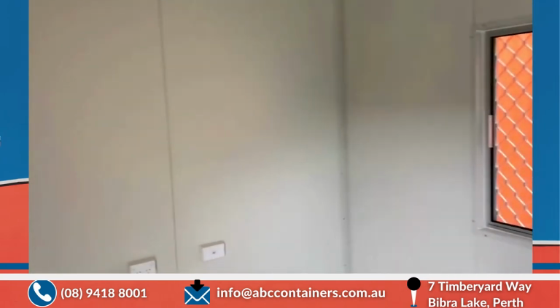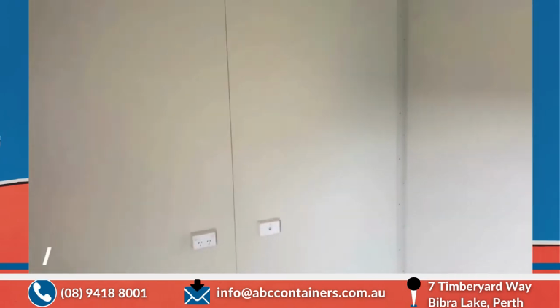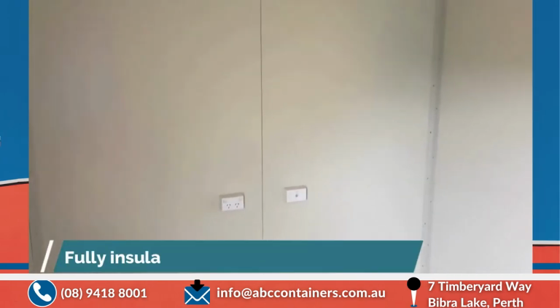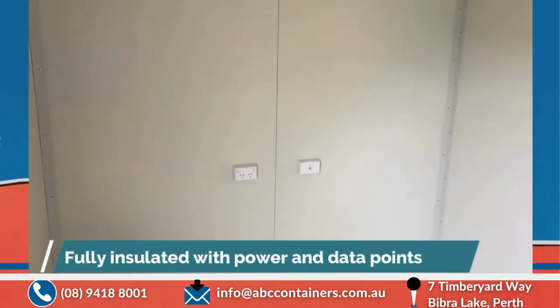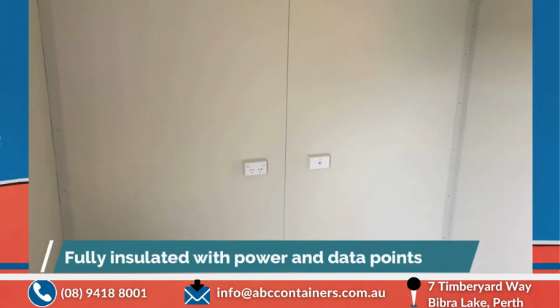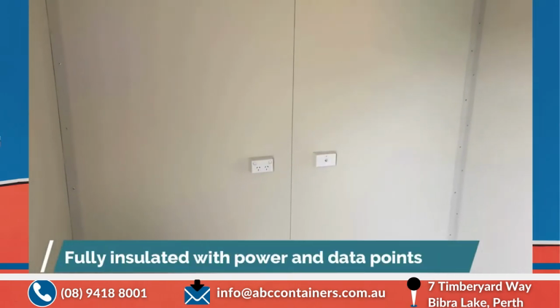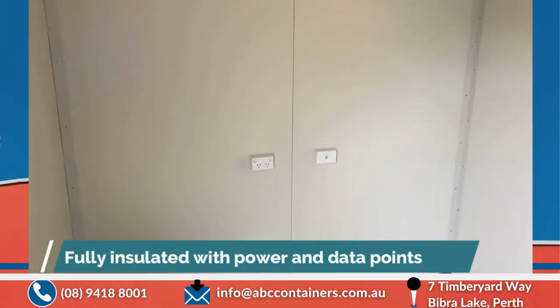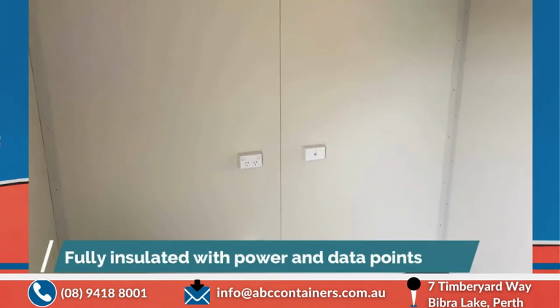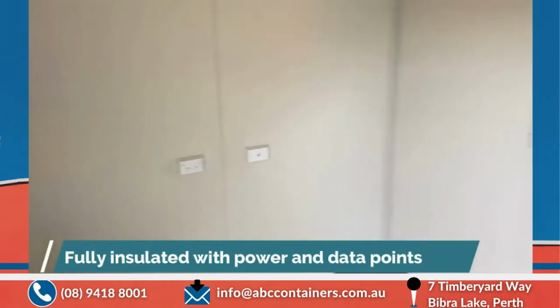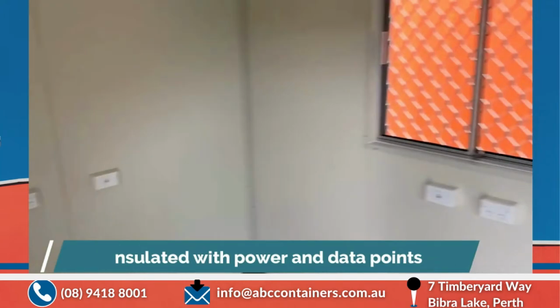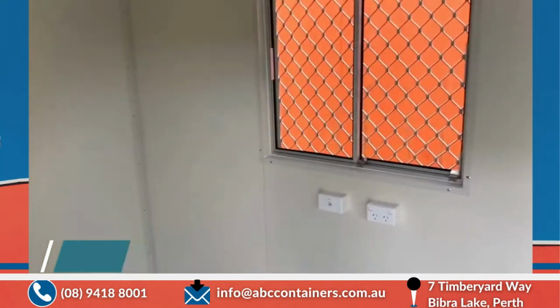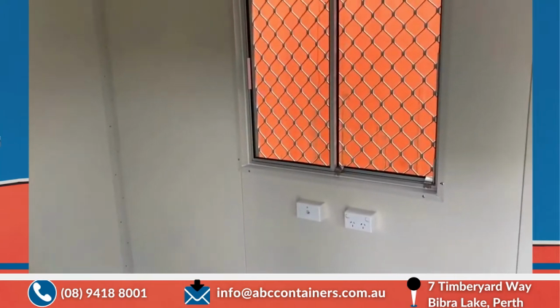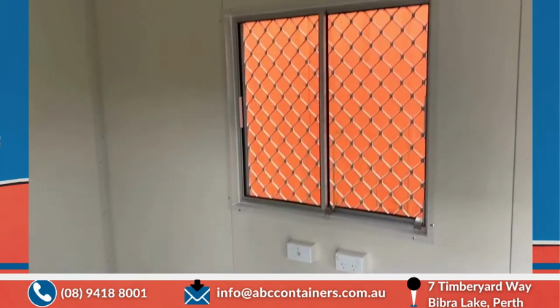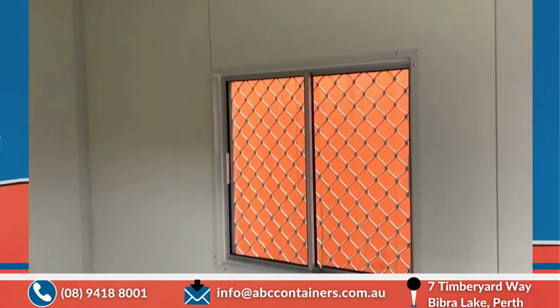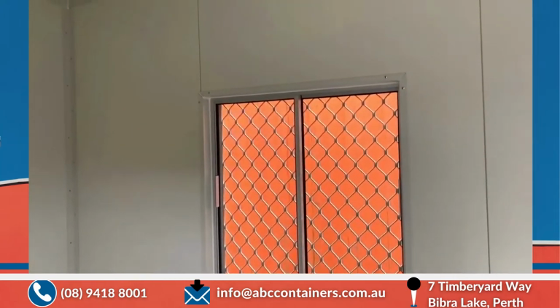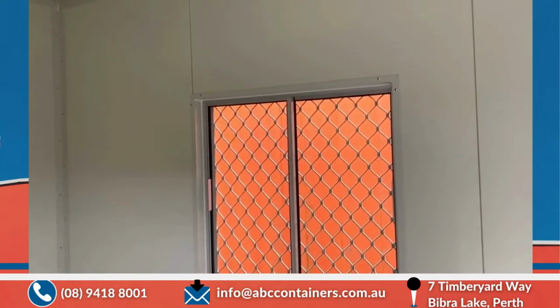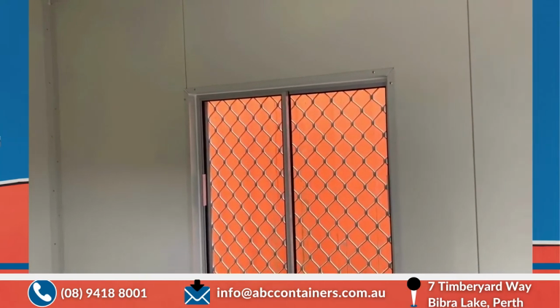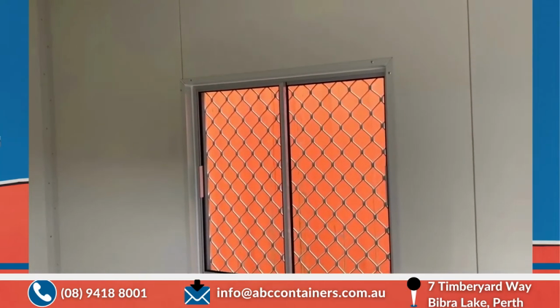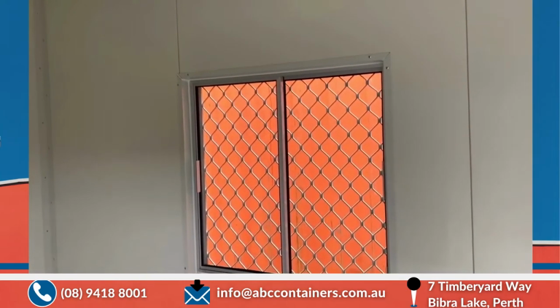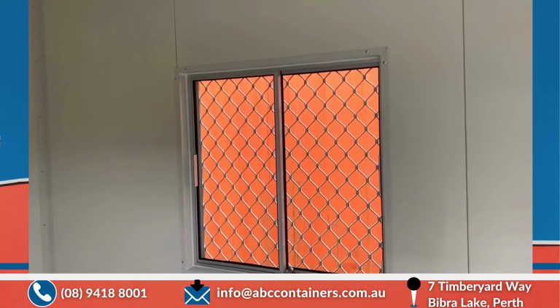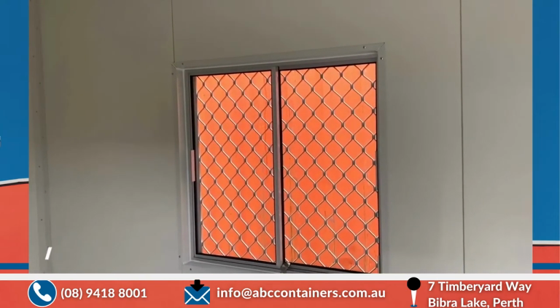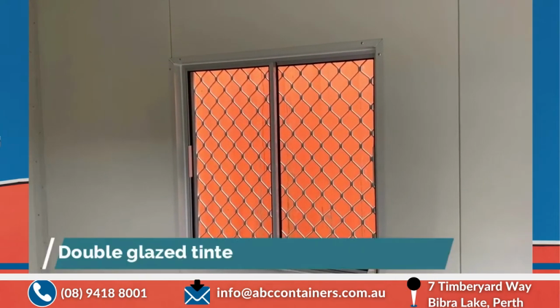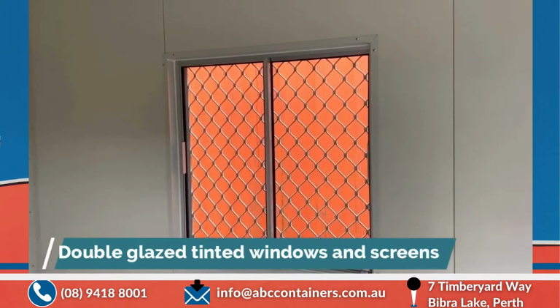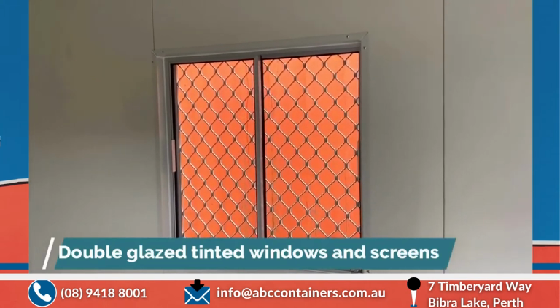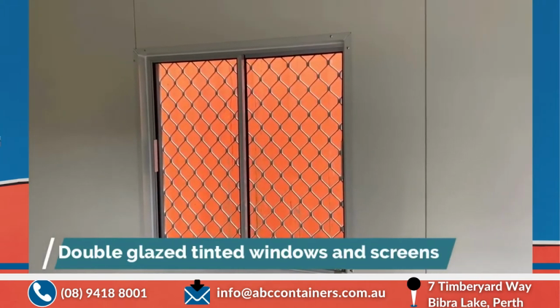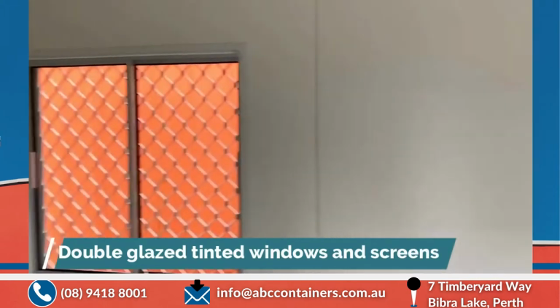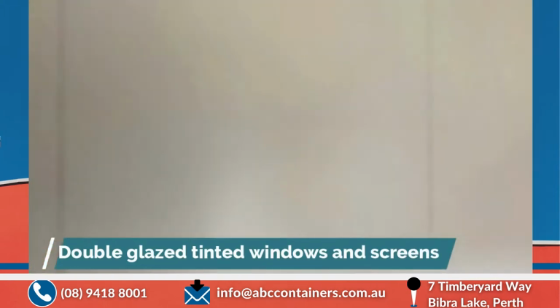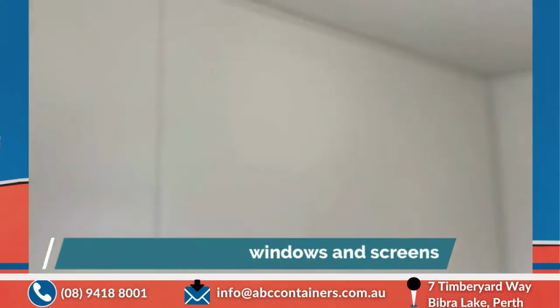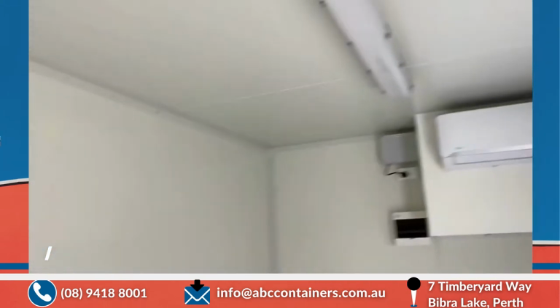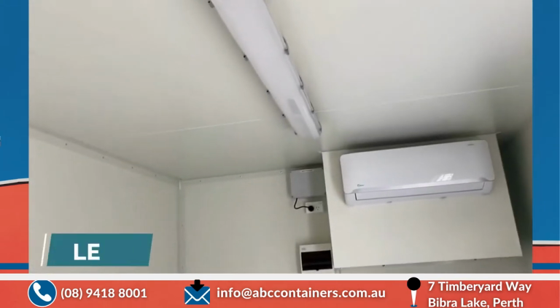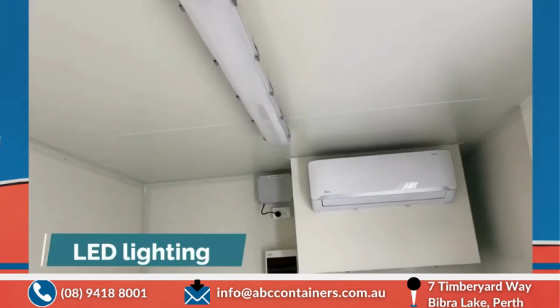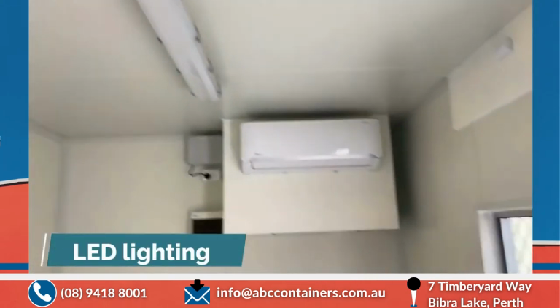Fully insulated, power points, data points. A glazed window, tinted window with security screens, LED lighting.